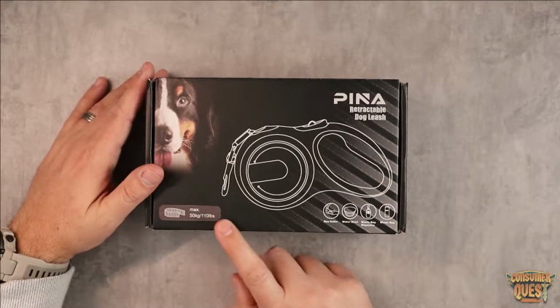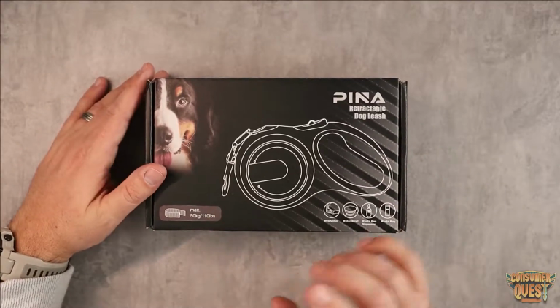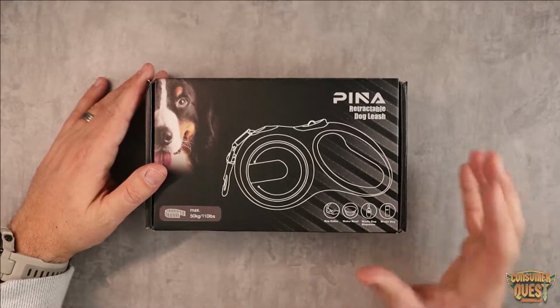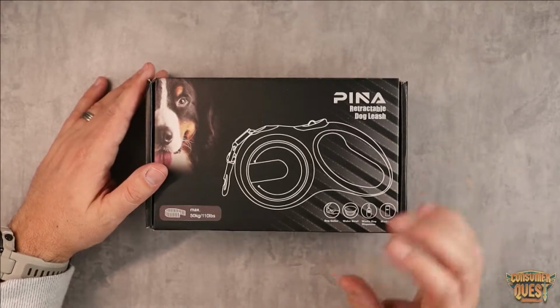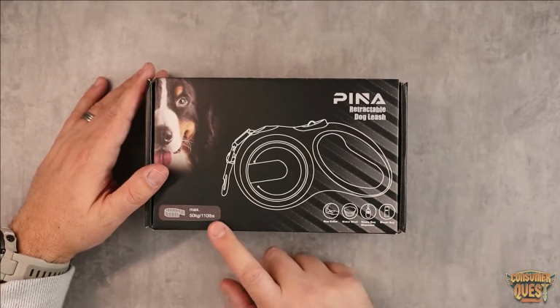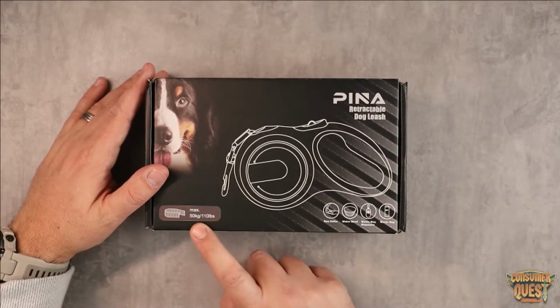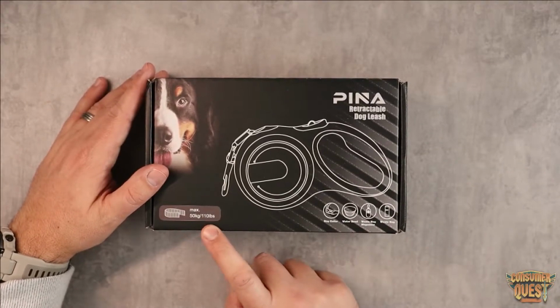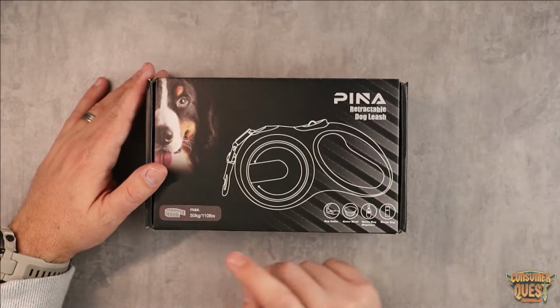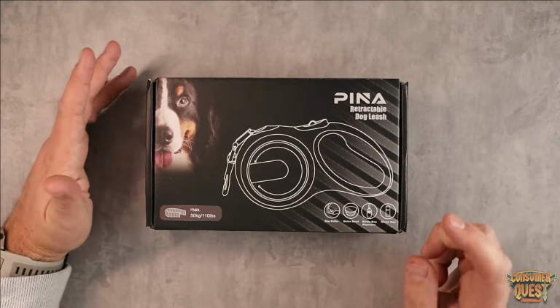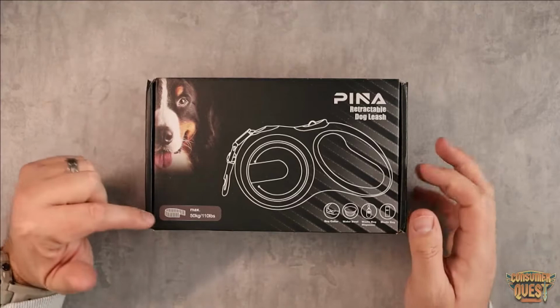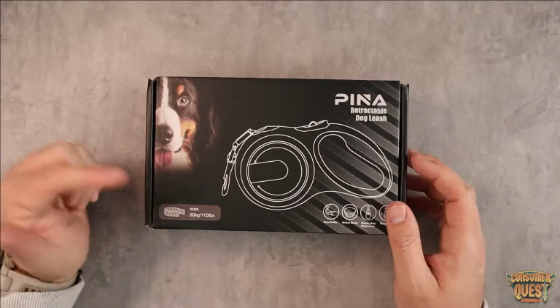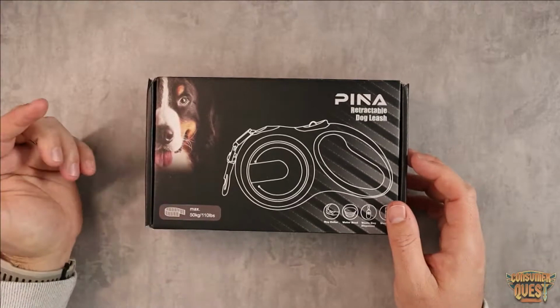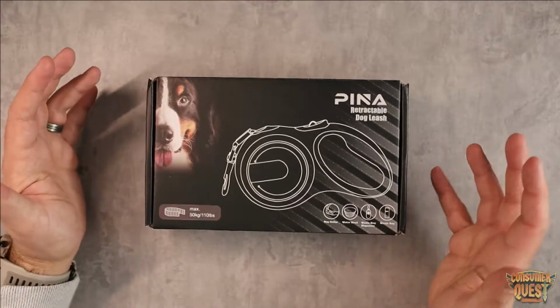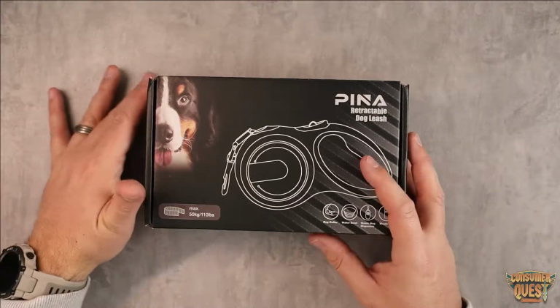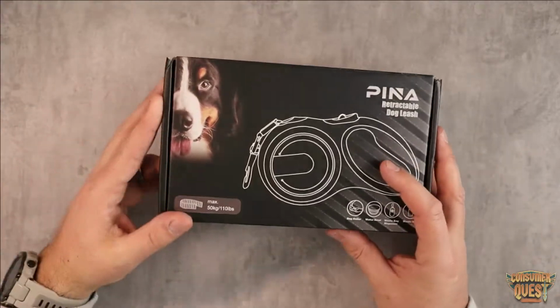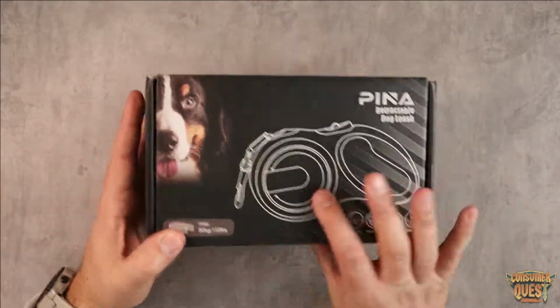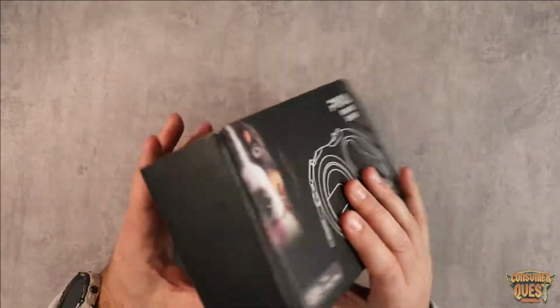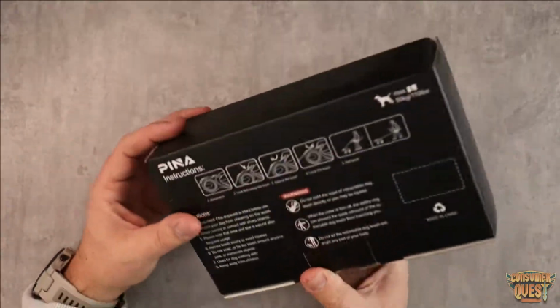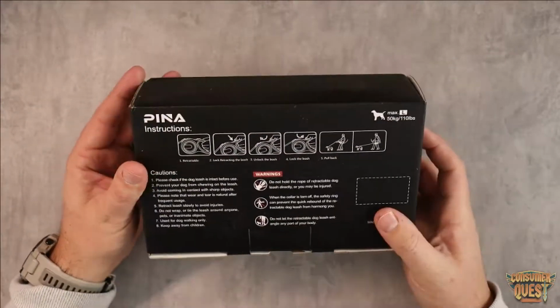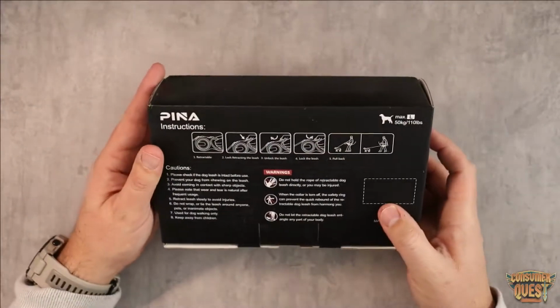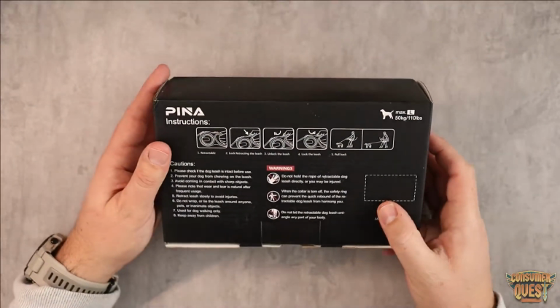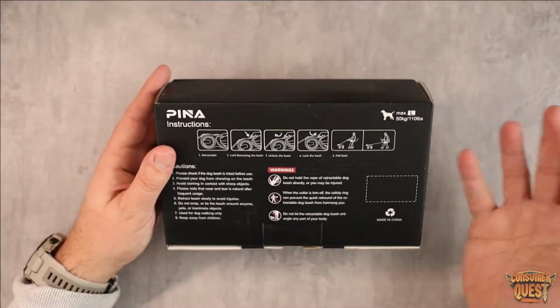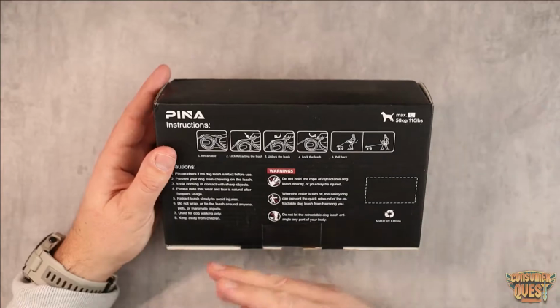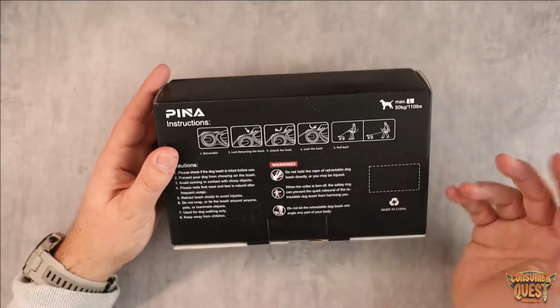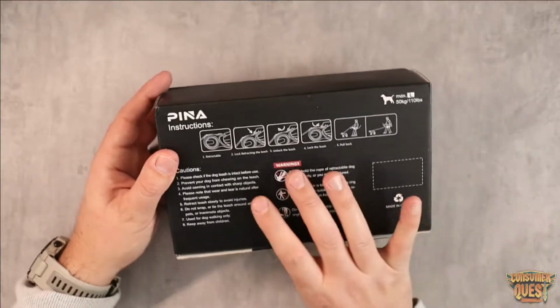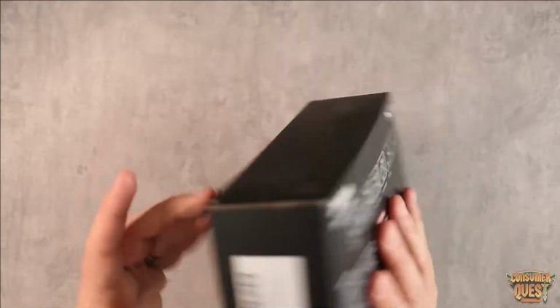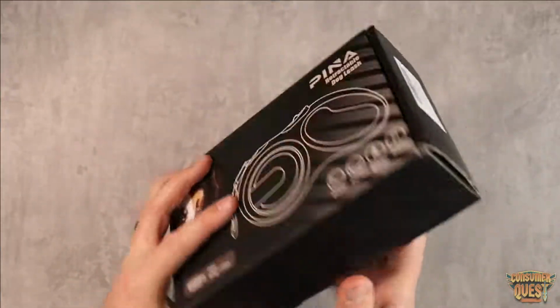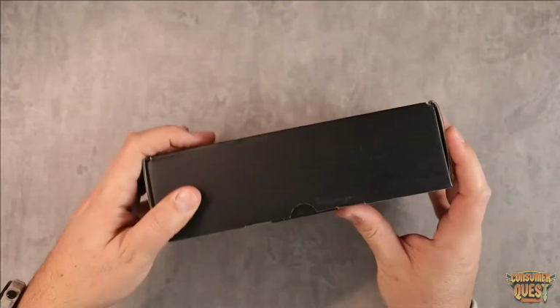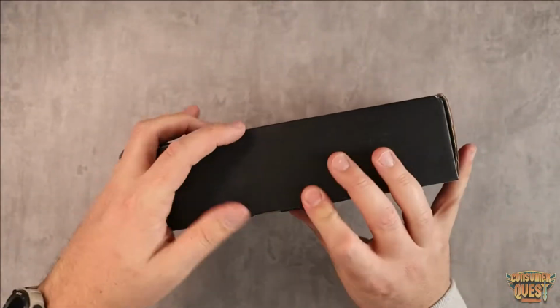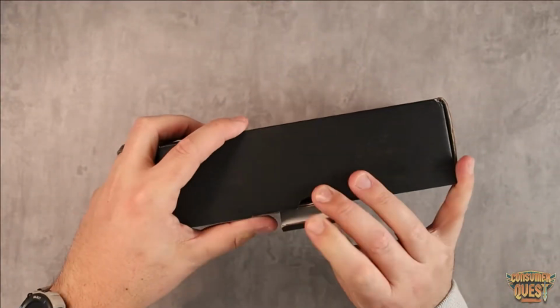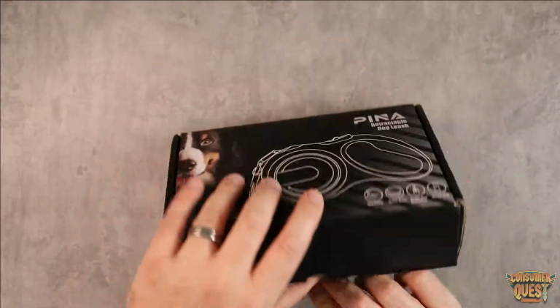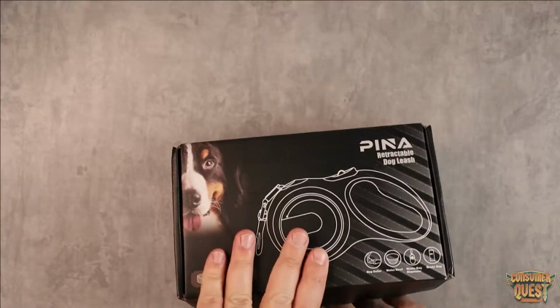And a little thing of waste bags. This one is the larger version, designed for dogs up to 110 pounds or 50 kilograms maximum capacity, so this is going to be for a larger size dog. Retractable, very simple, very easy to use. Let me pull this thing out and show you guys what it looks like.